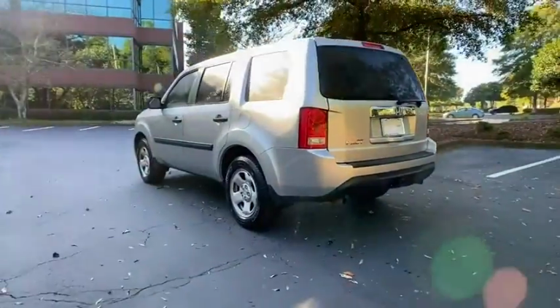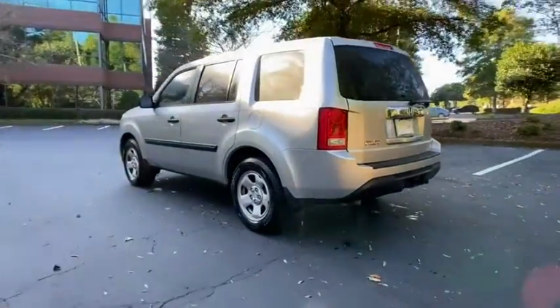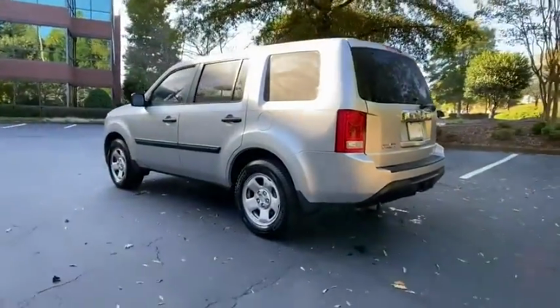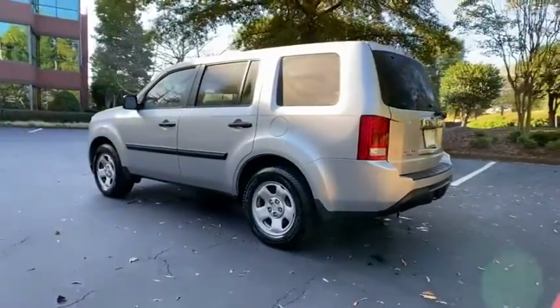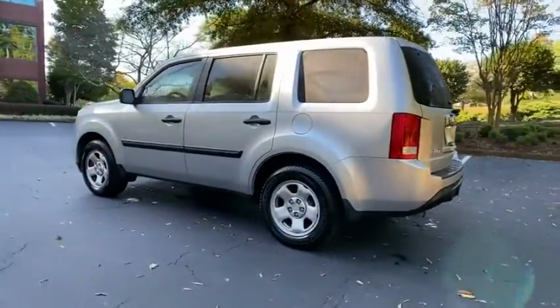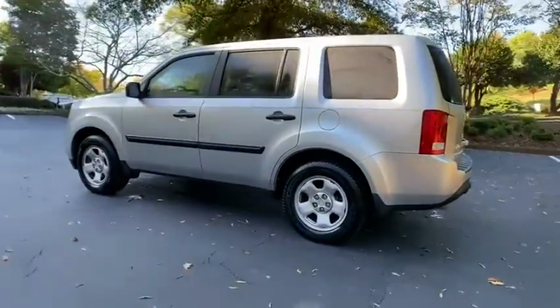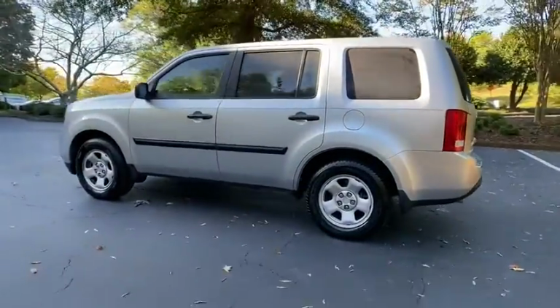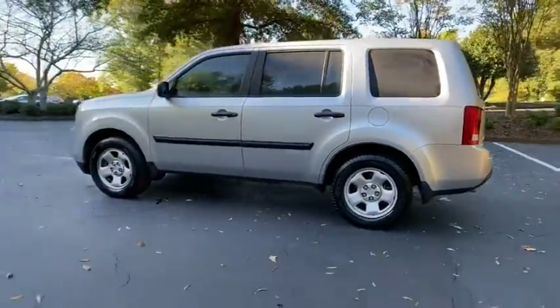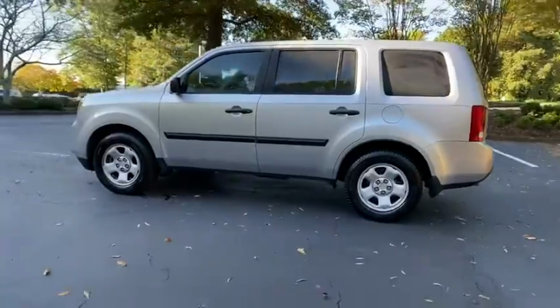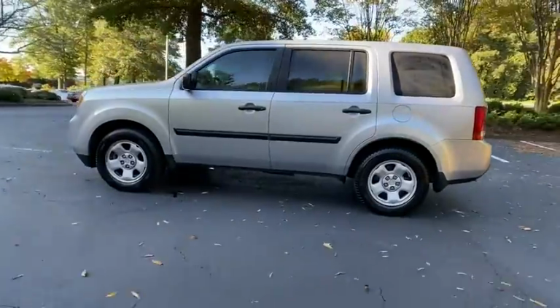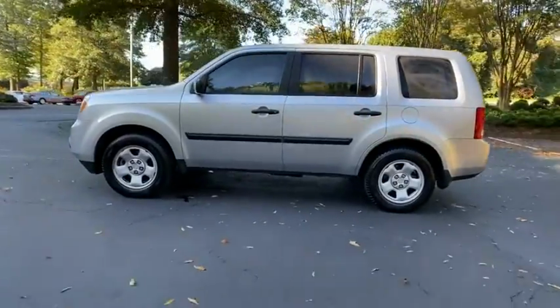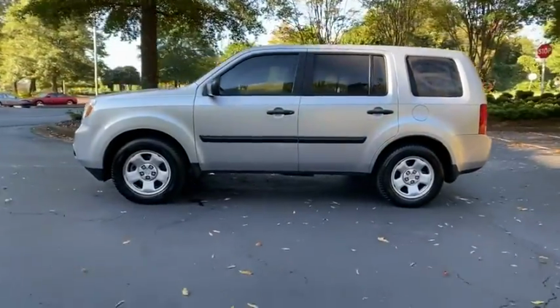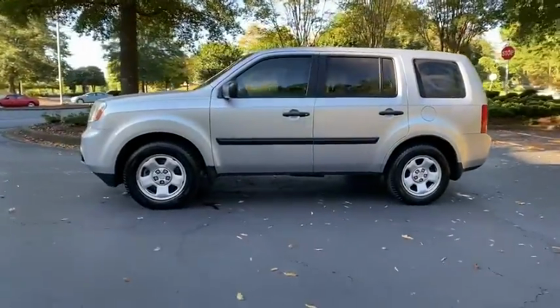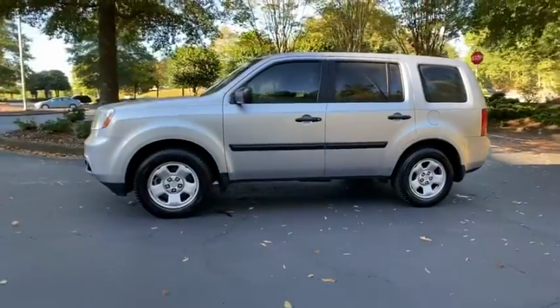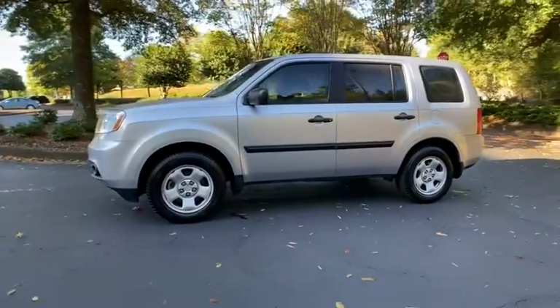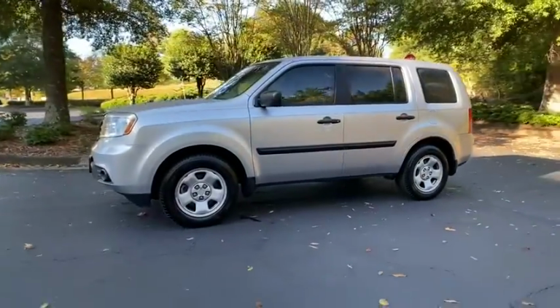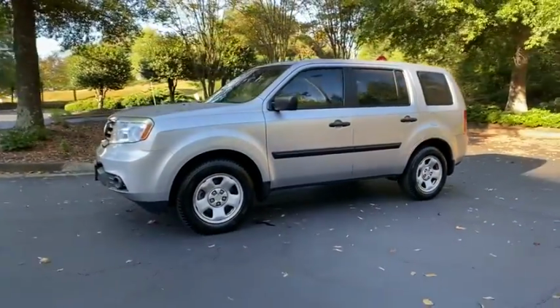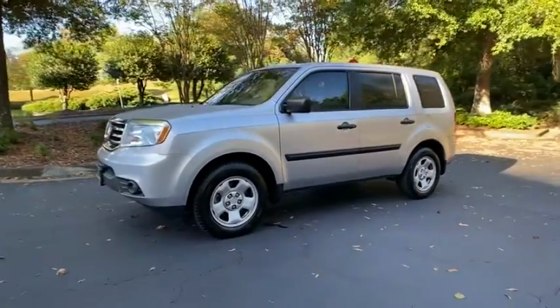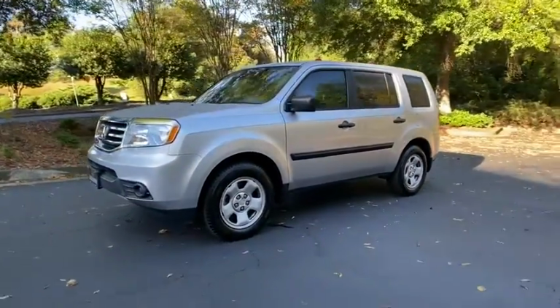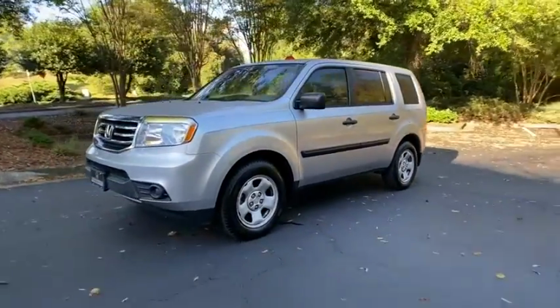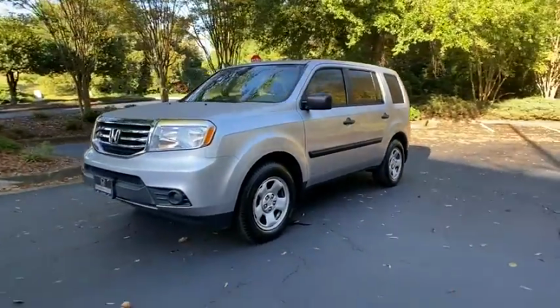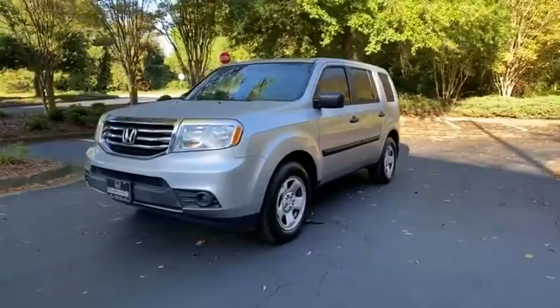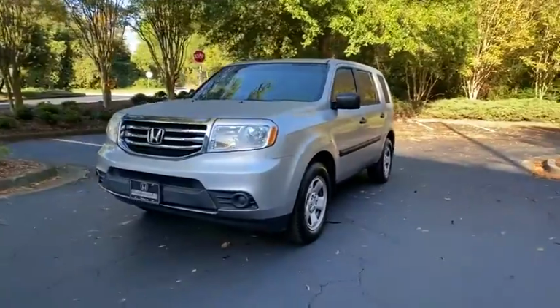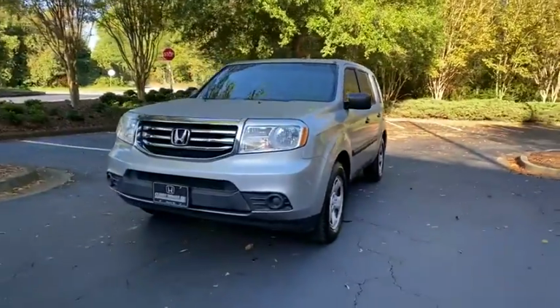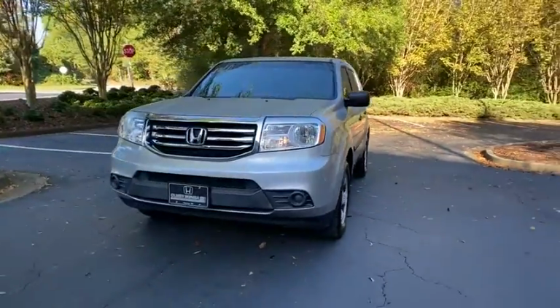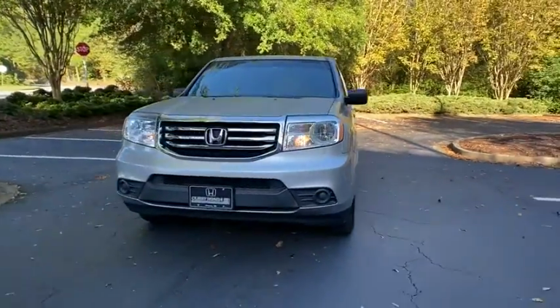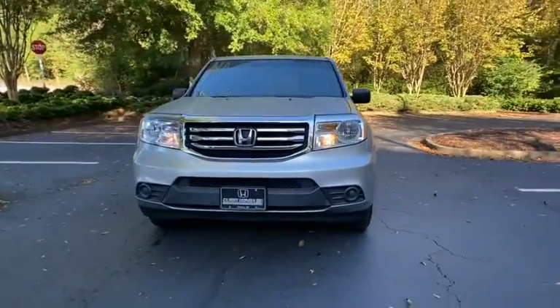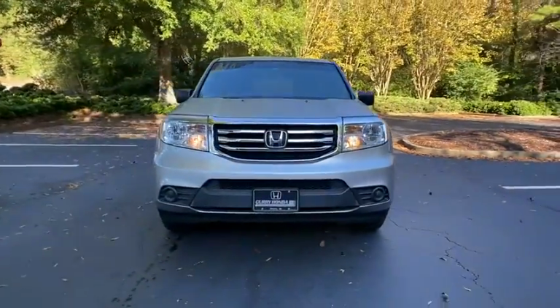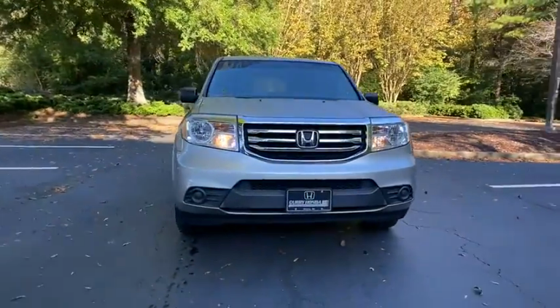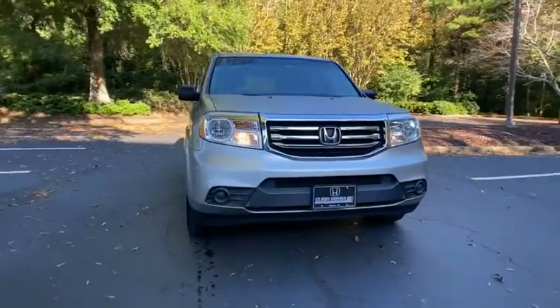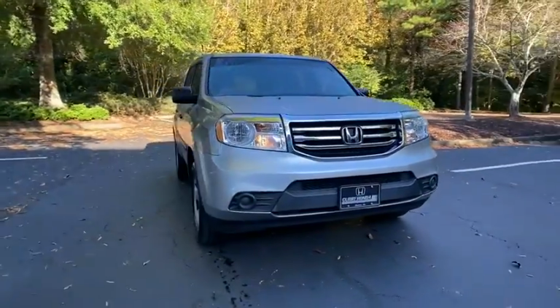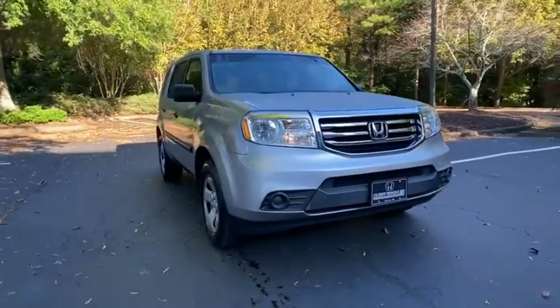This vehicle has less than 110,000 miles. Here are some of this vehicle's great options: backup camera, tow hitch, steering wheel audio controls, anti-lock braking system, traction control.